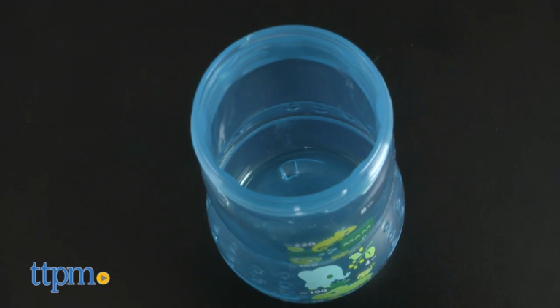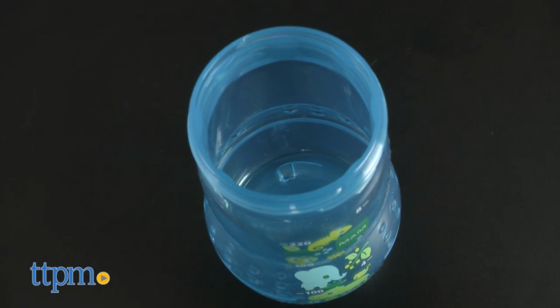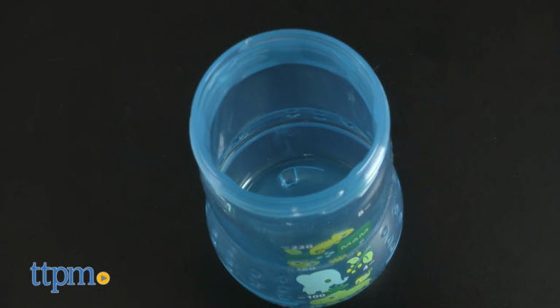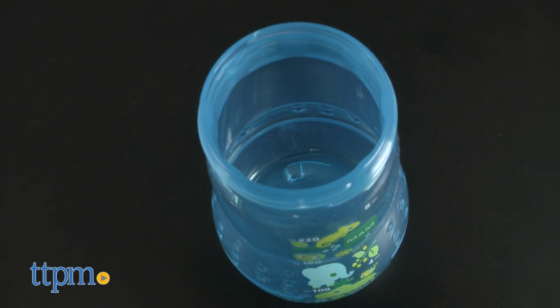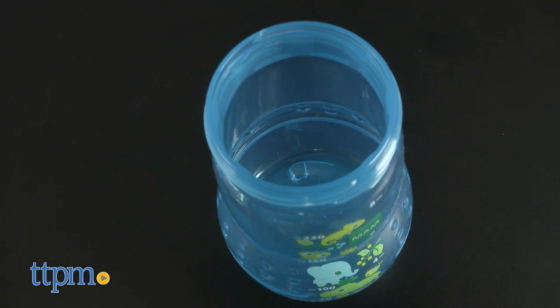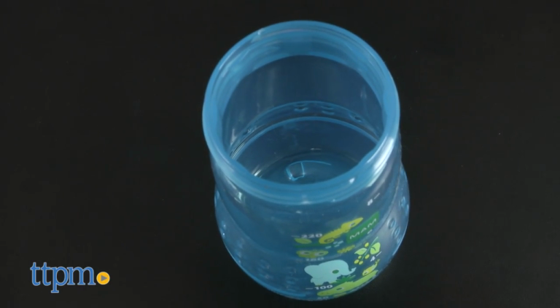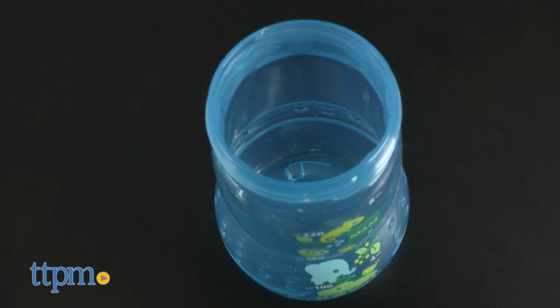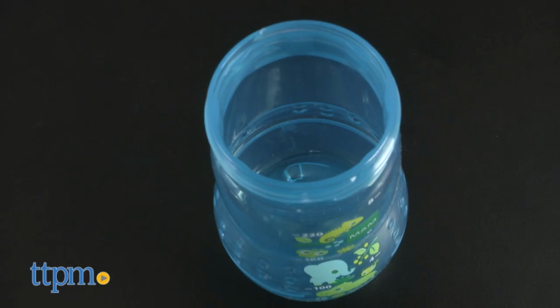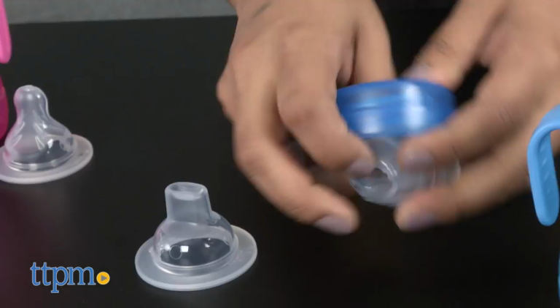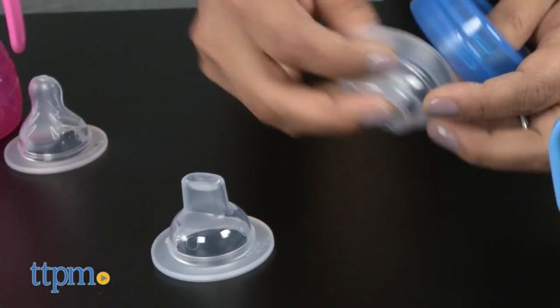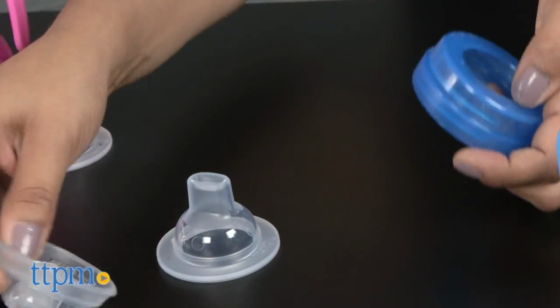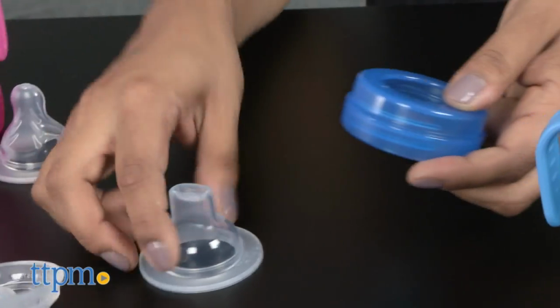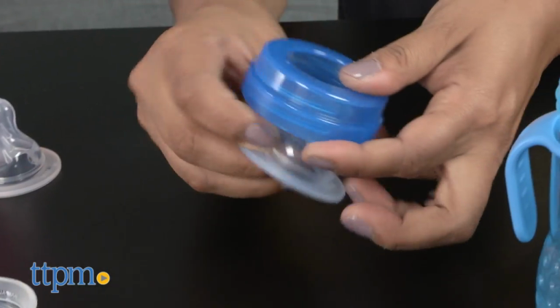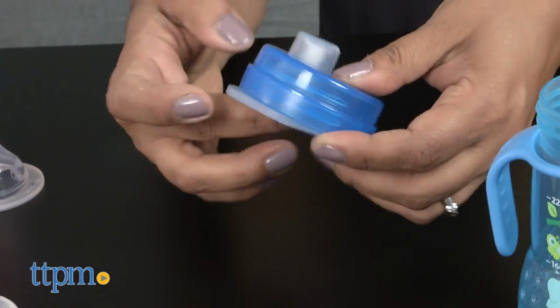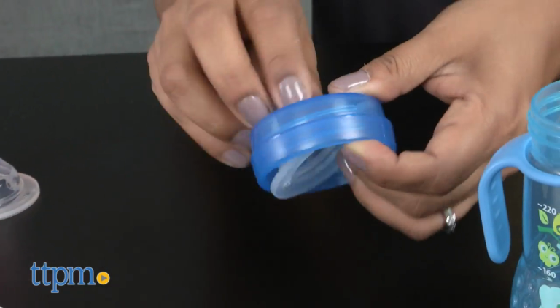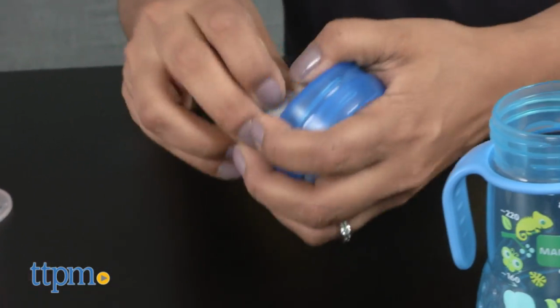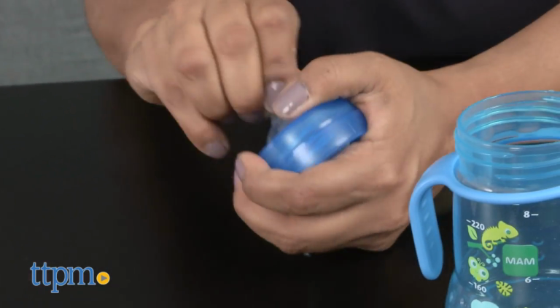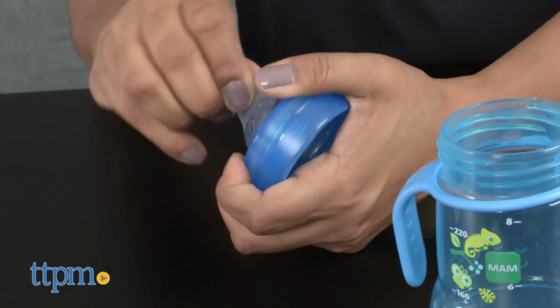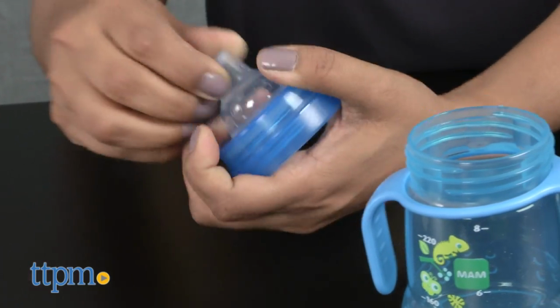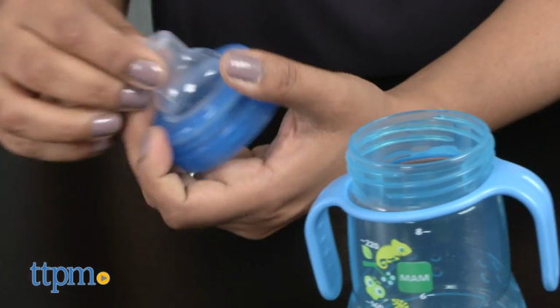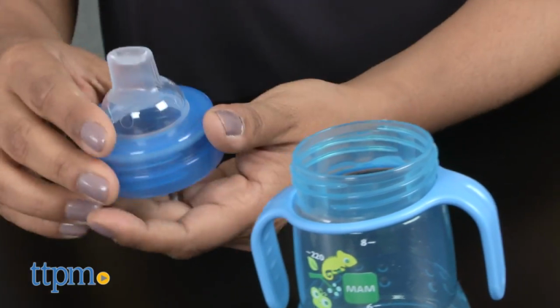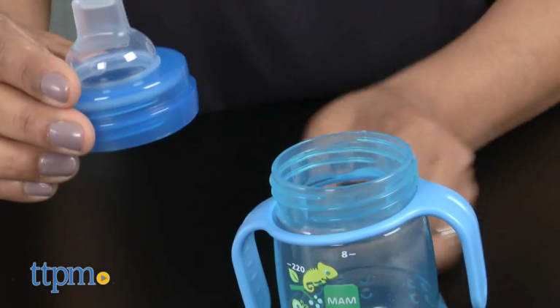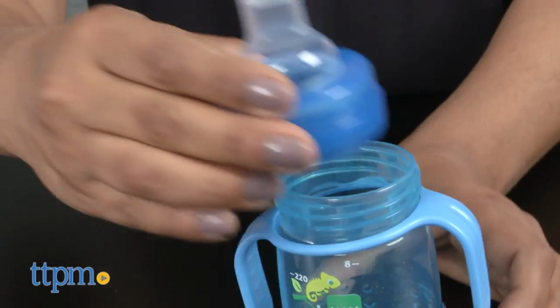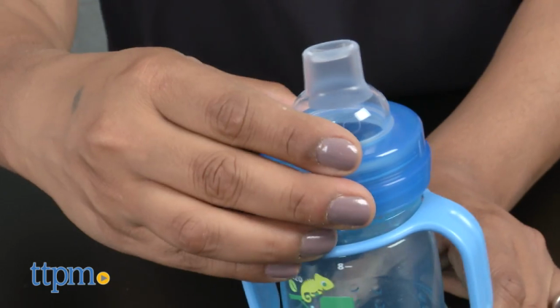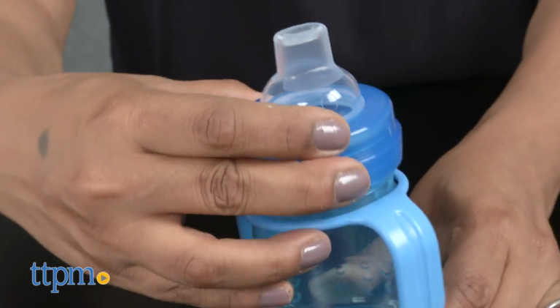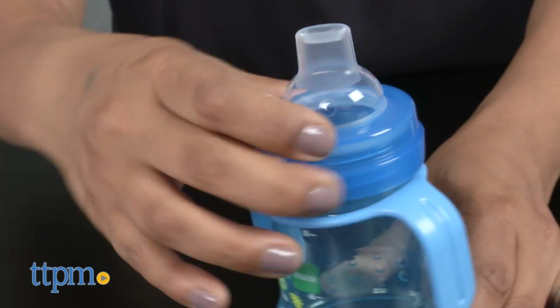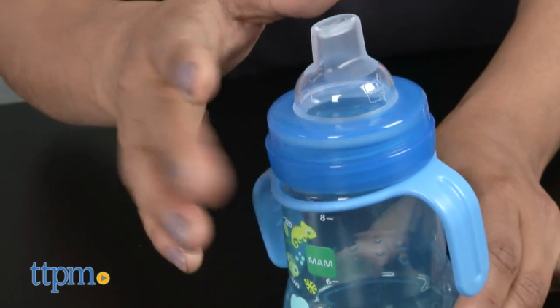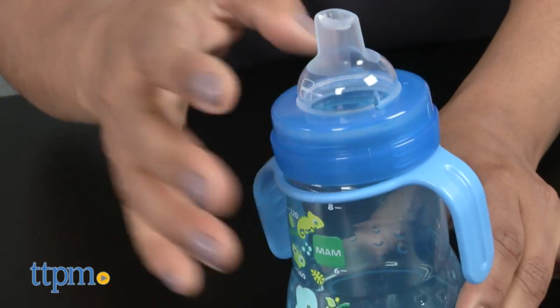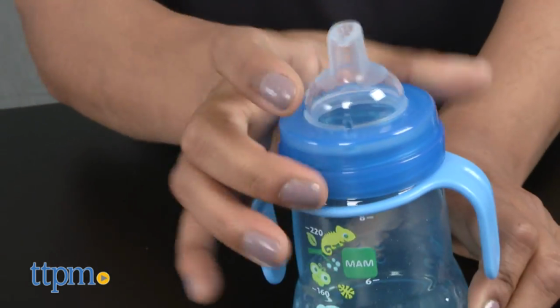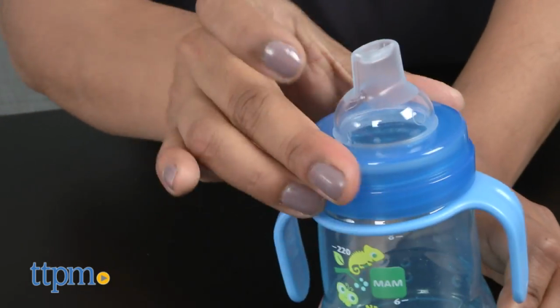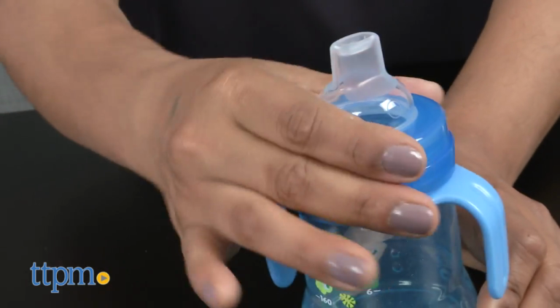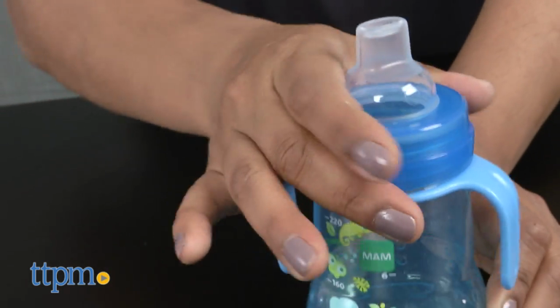This bottle is BPA-free. While the bottle has lots of technical points we appreciate, we have to mention the fun colors and cute designs on these bottles, which we love.